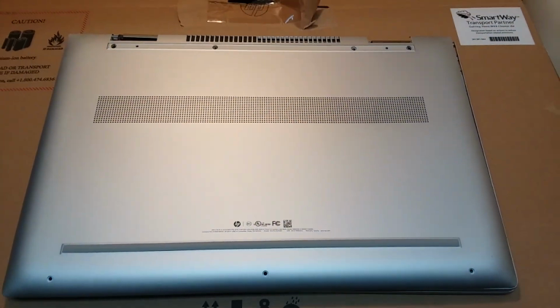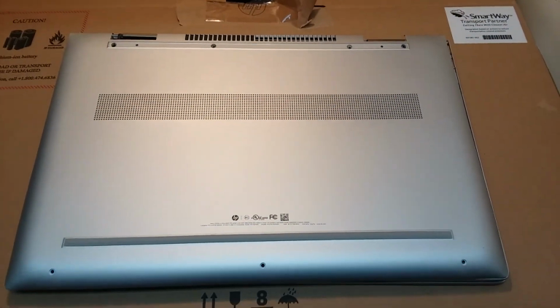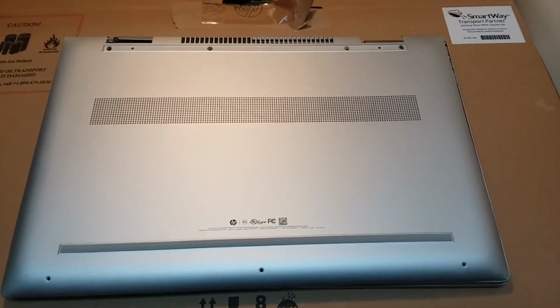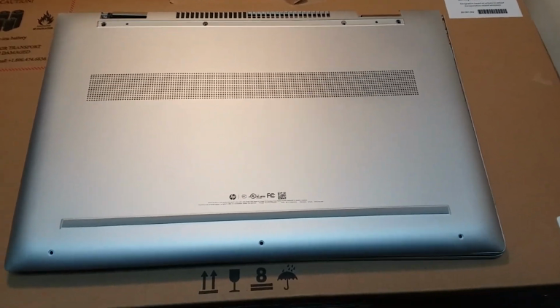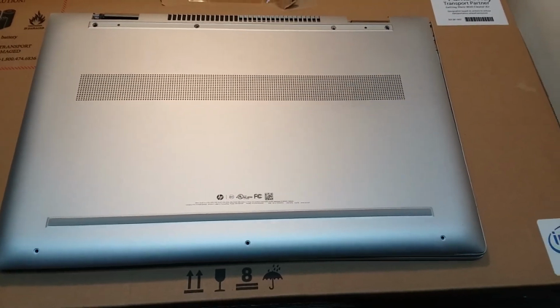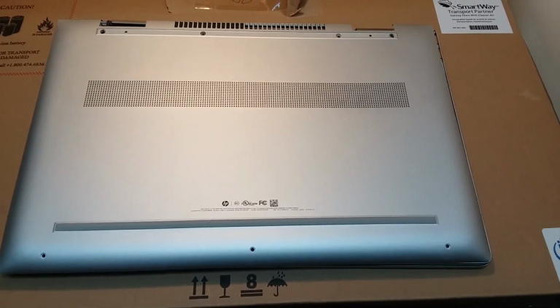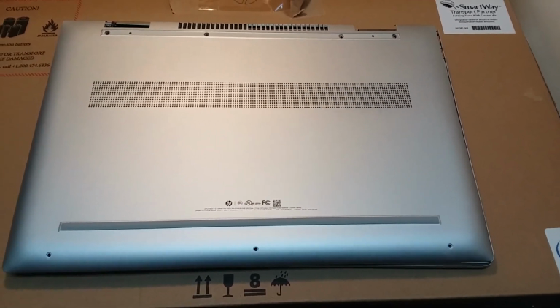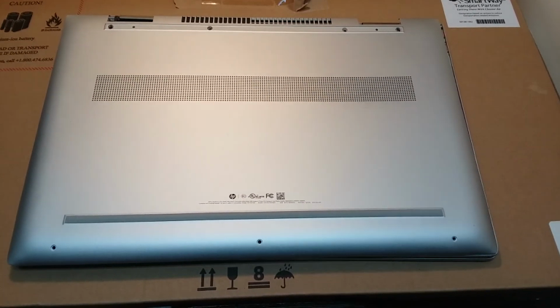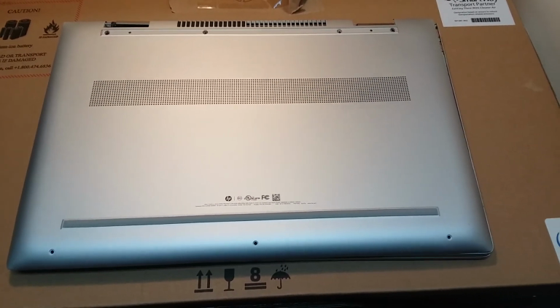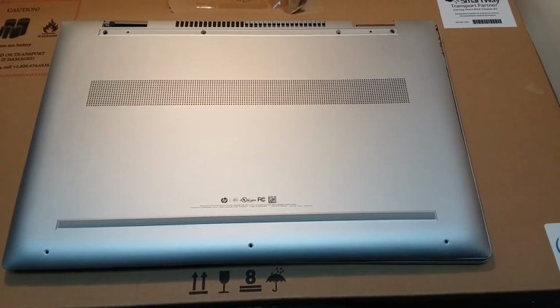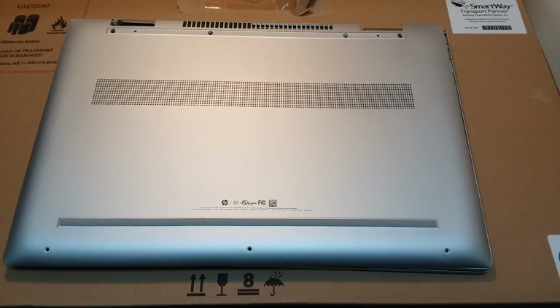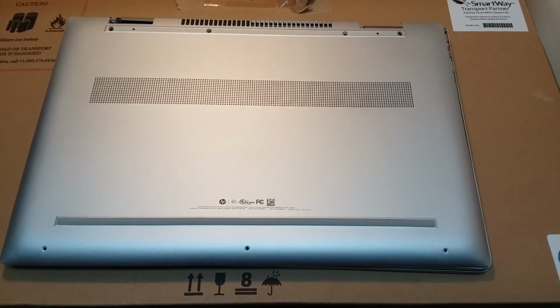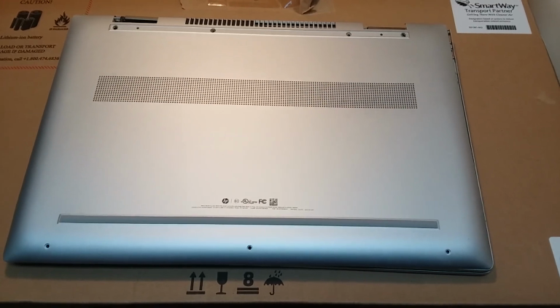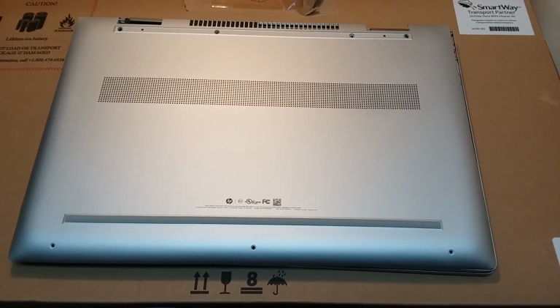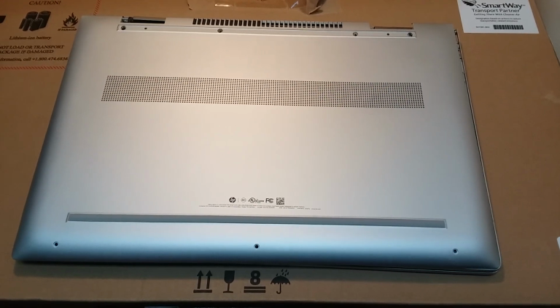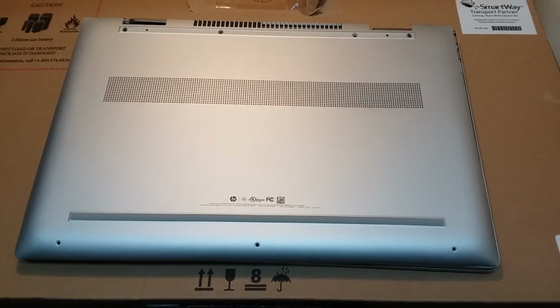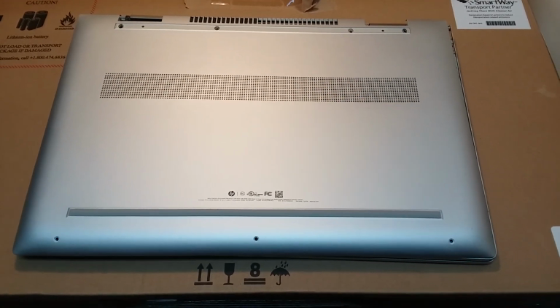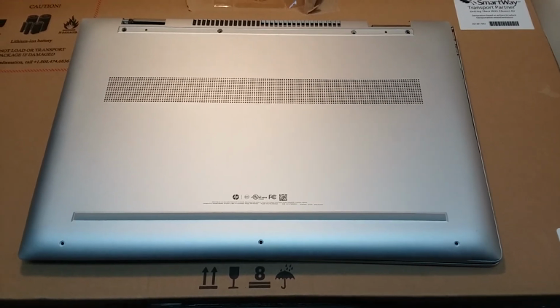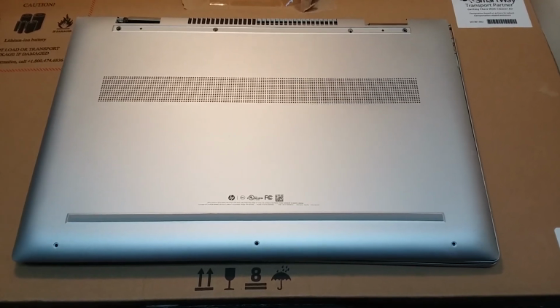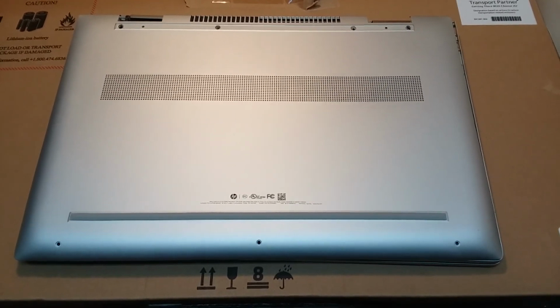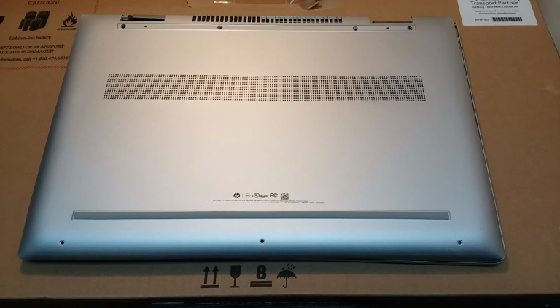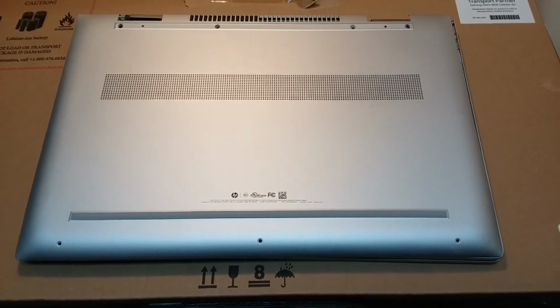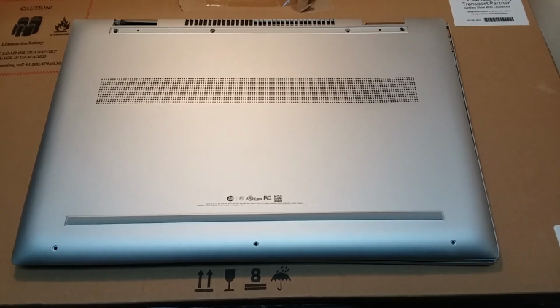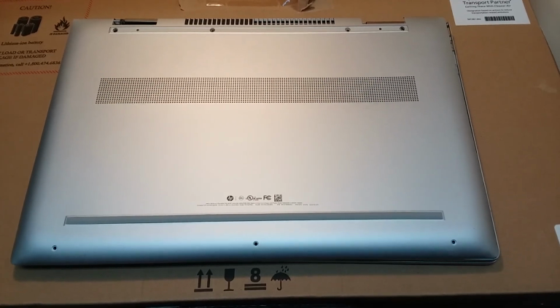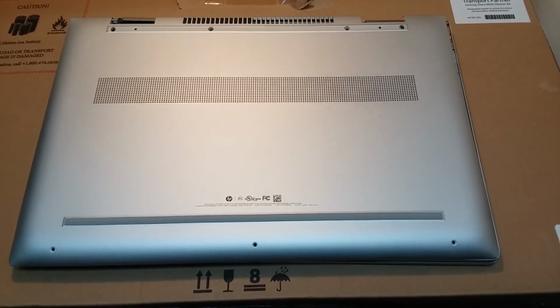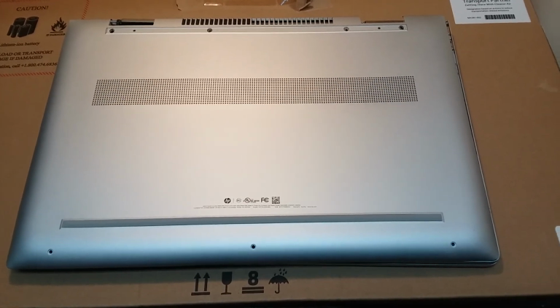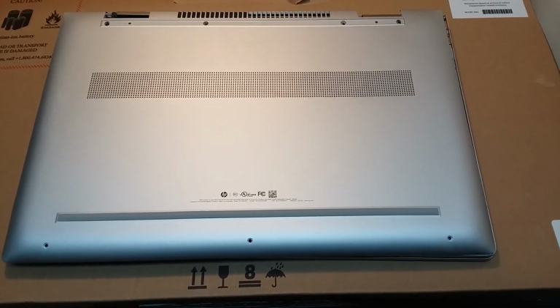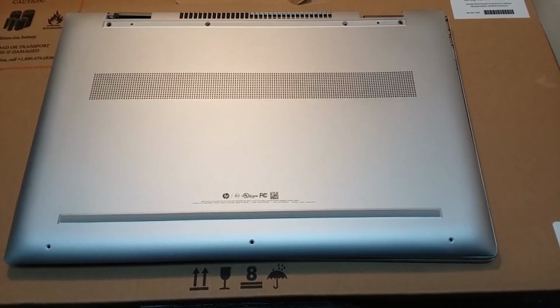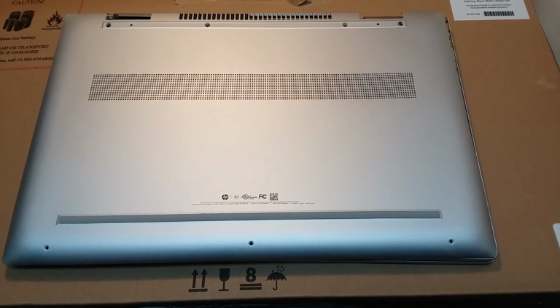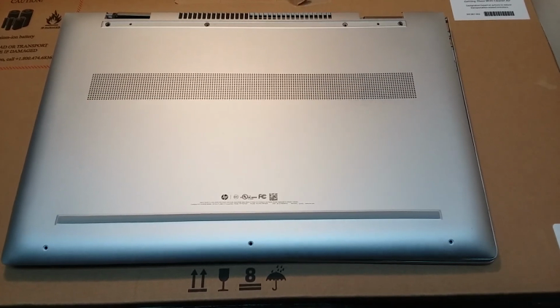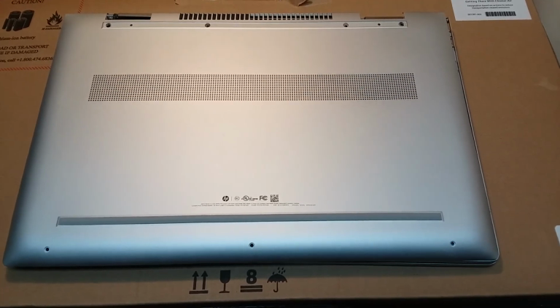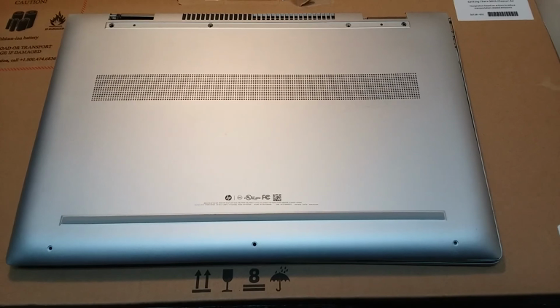Hey everybody. Recycle Right Computer Recycling here. I just want to make a quick video about an HP Envy x360 — this is about four months old — and just want to bring up a few points here.